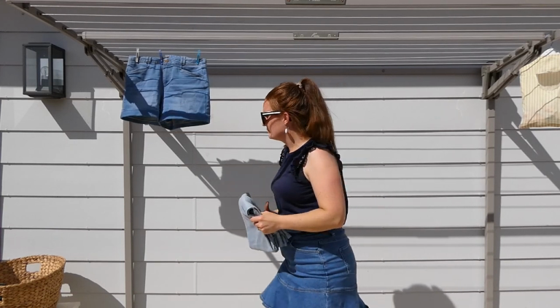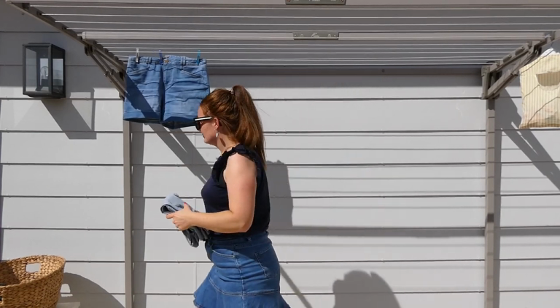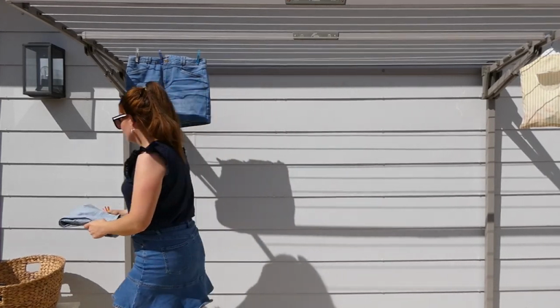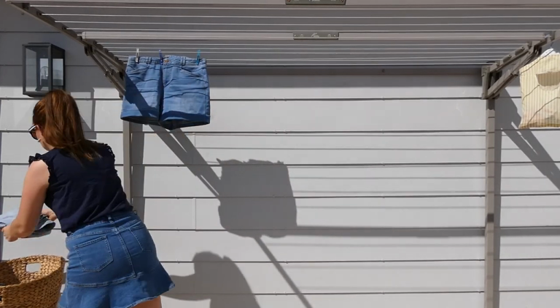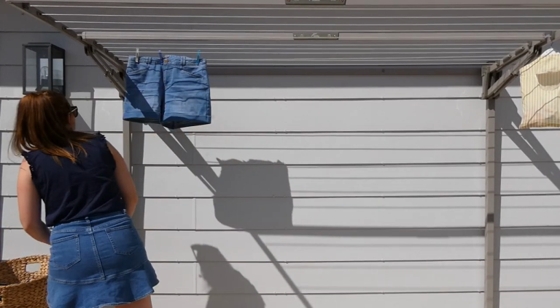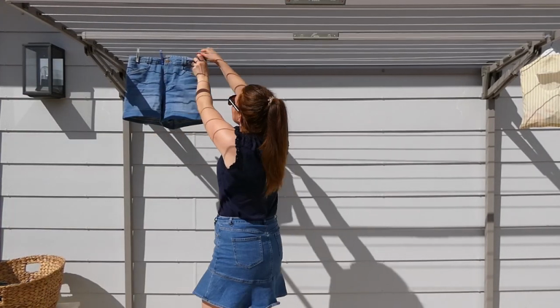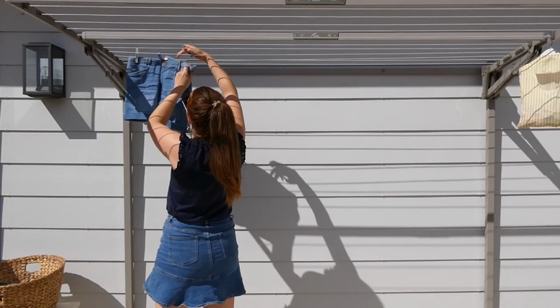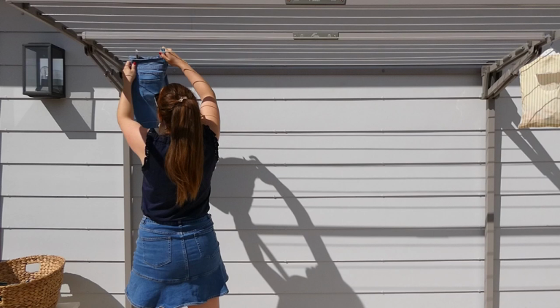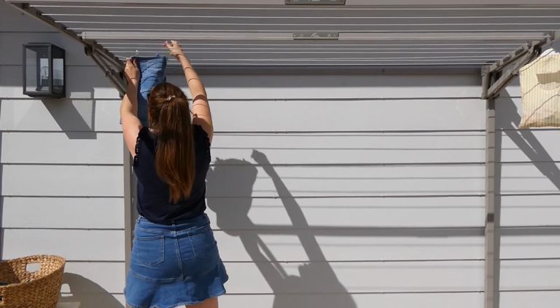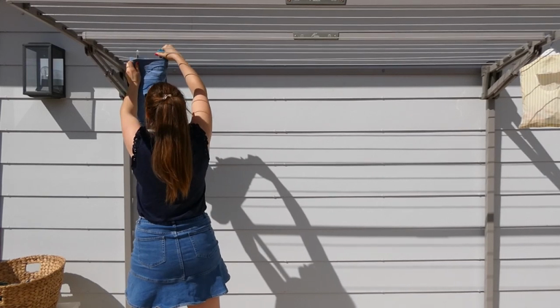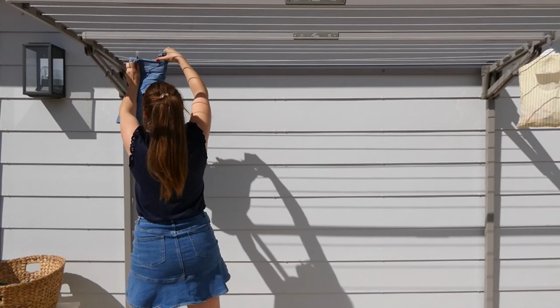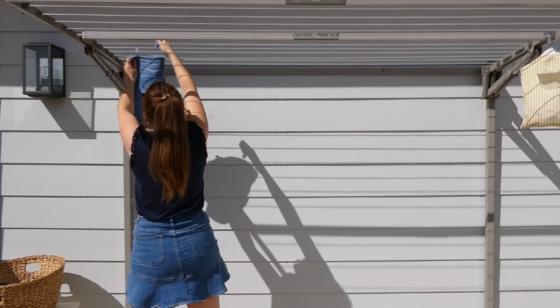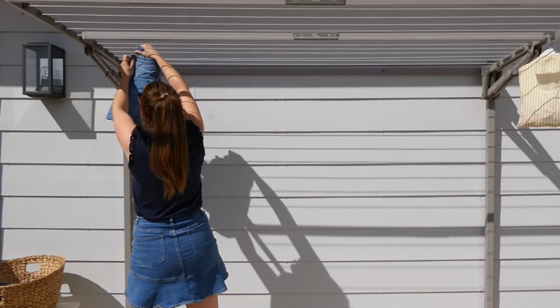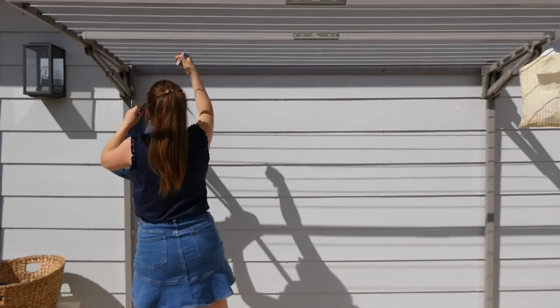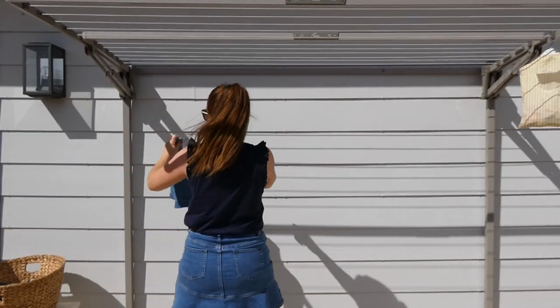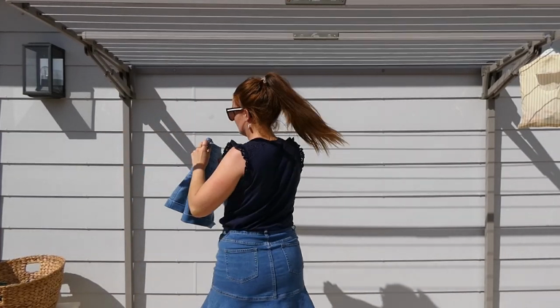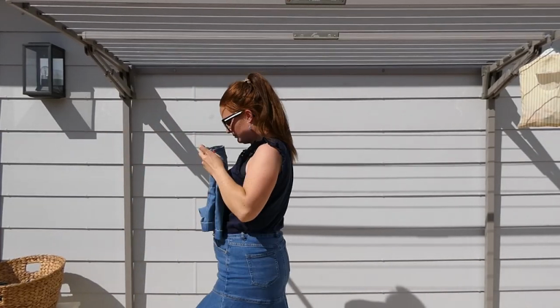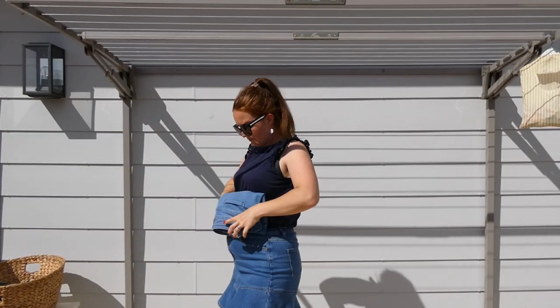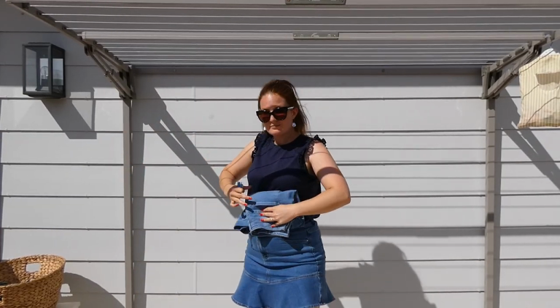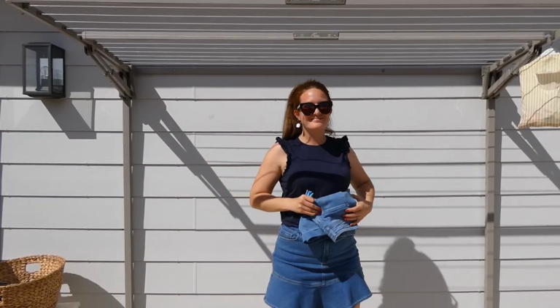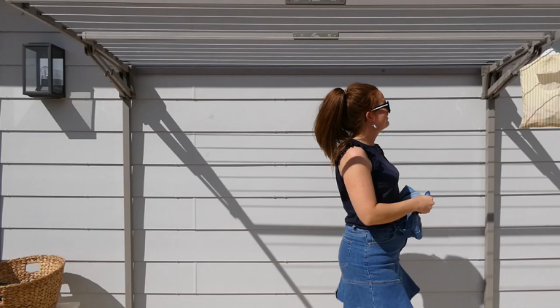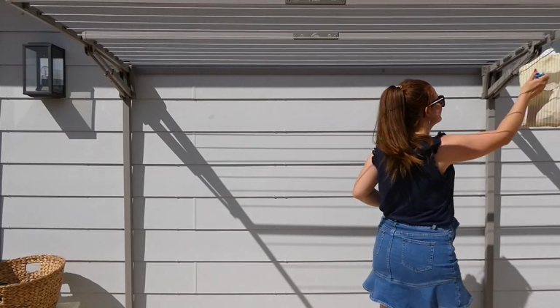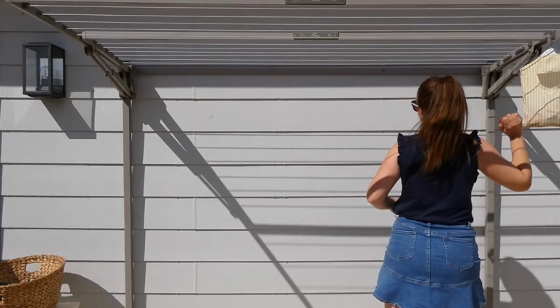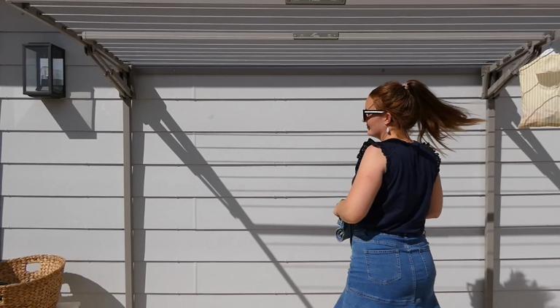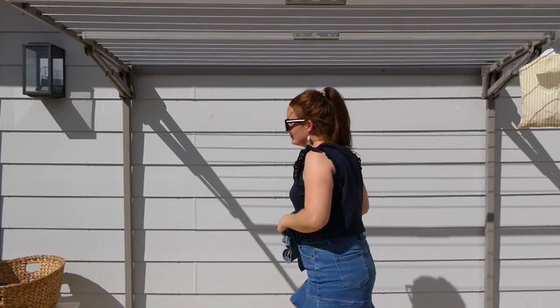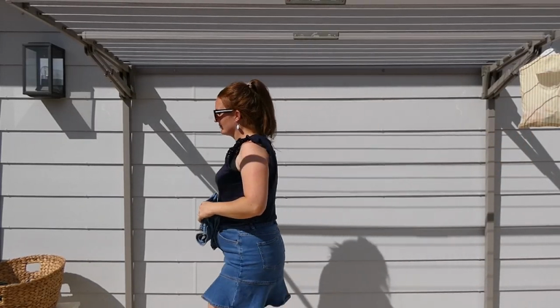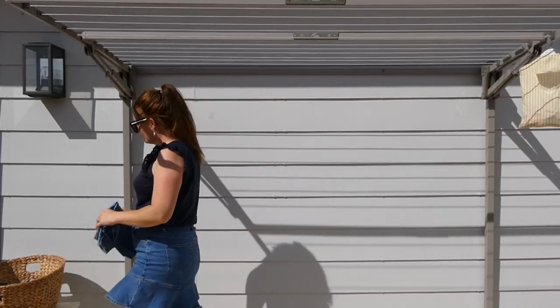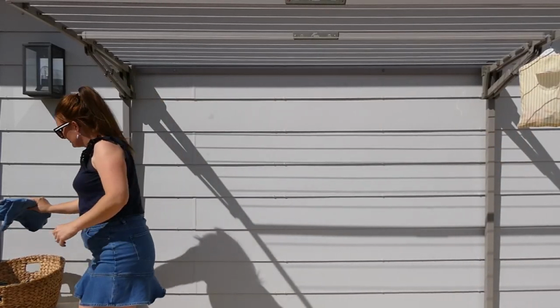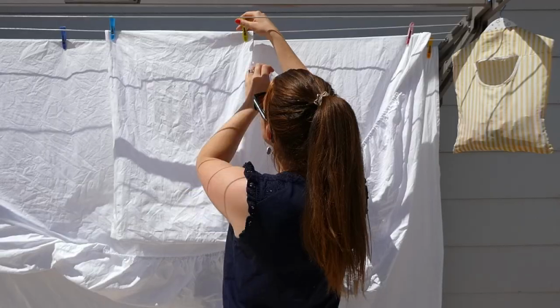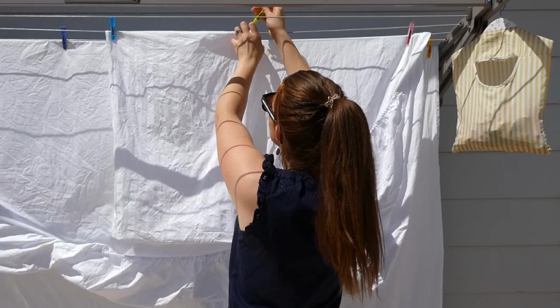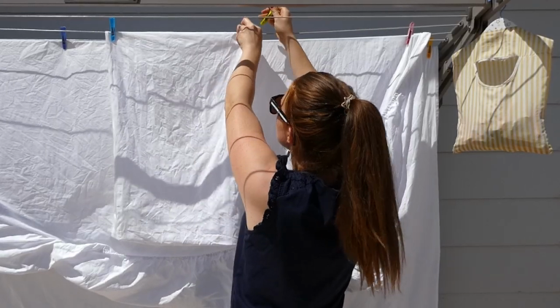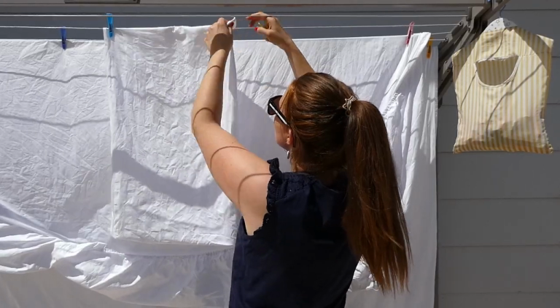You can also do this with pillowcases, tea towels, bath towels, beach towels, etc. It's just a small change to the way you take the washing off the line, but it can make a big difference to how quickly the whole job gets finished.